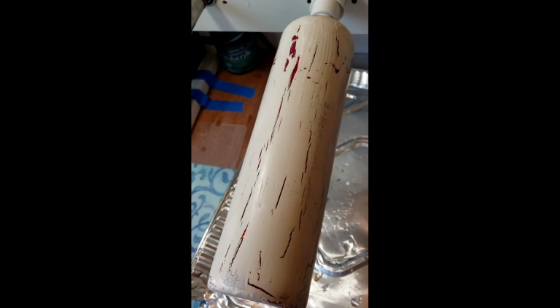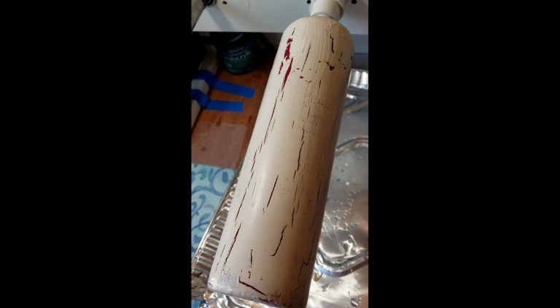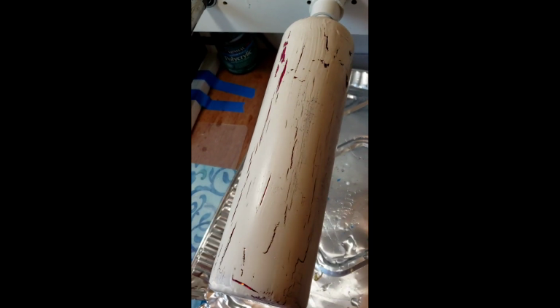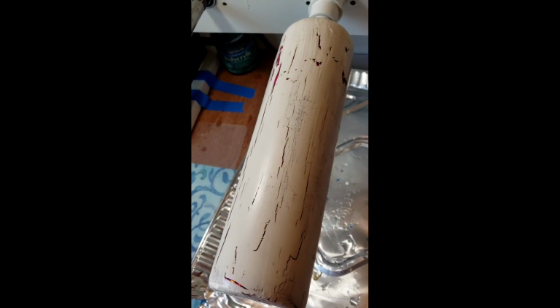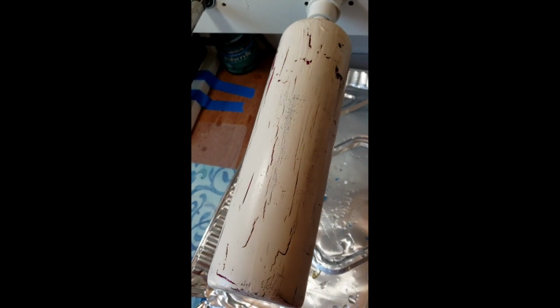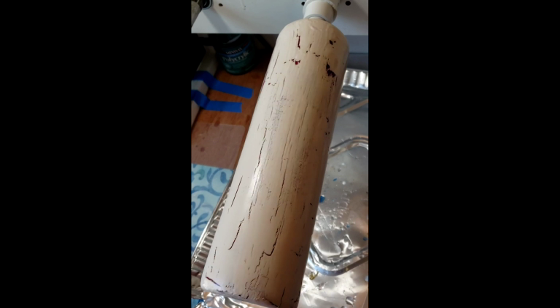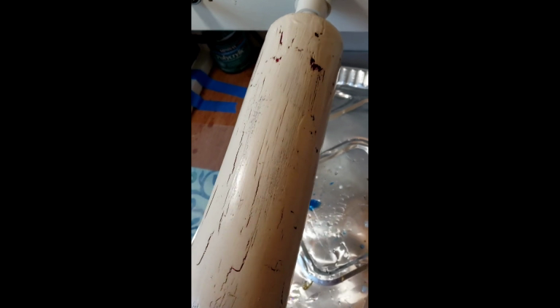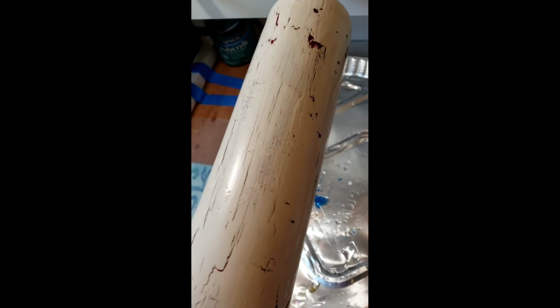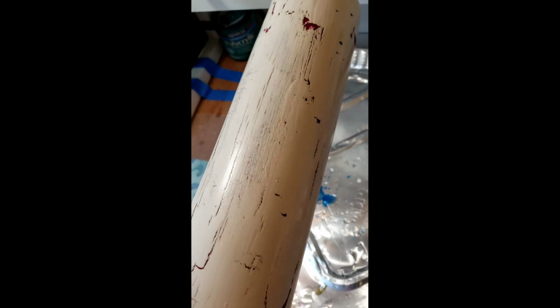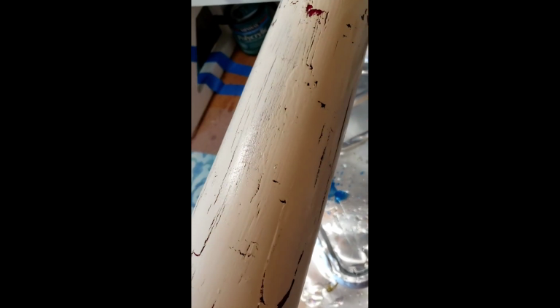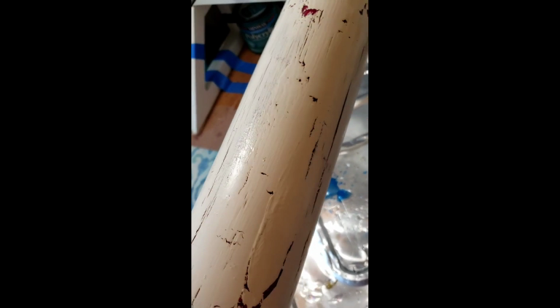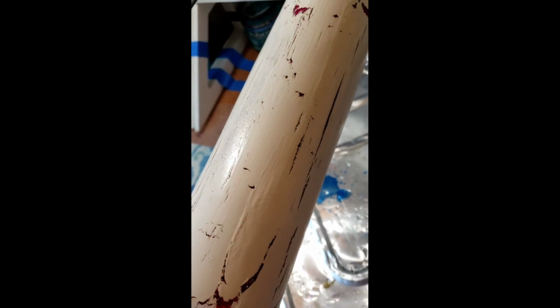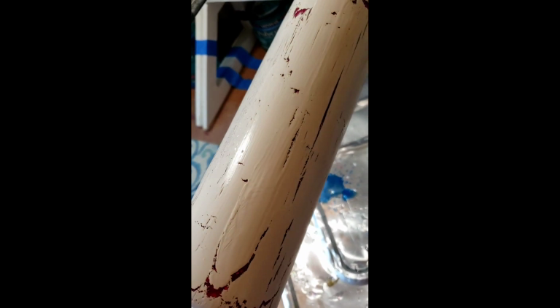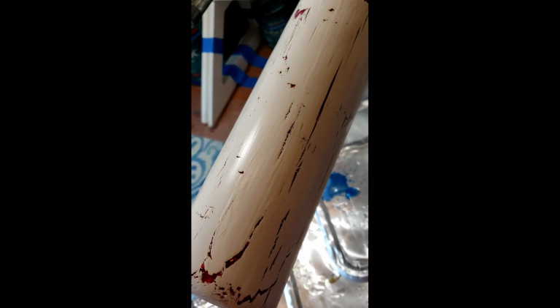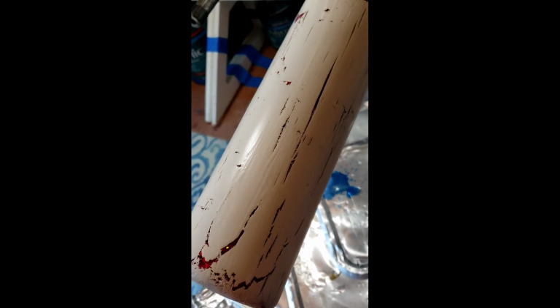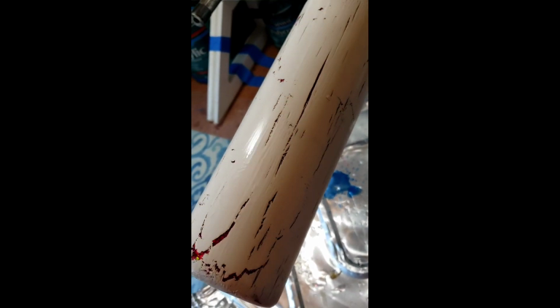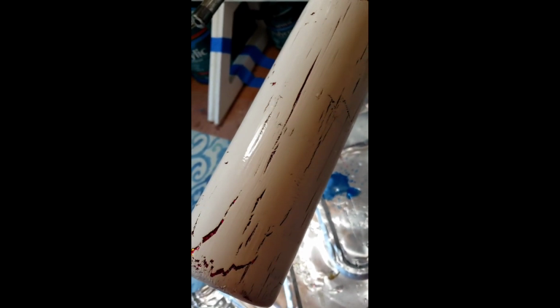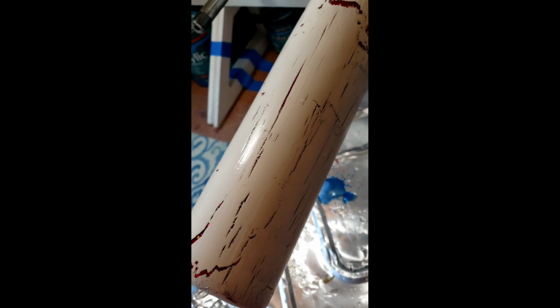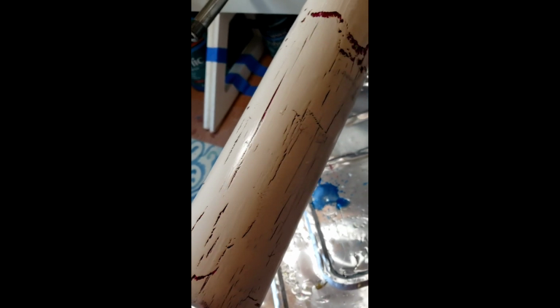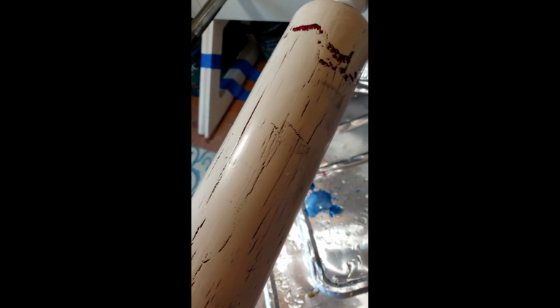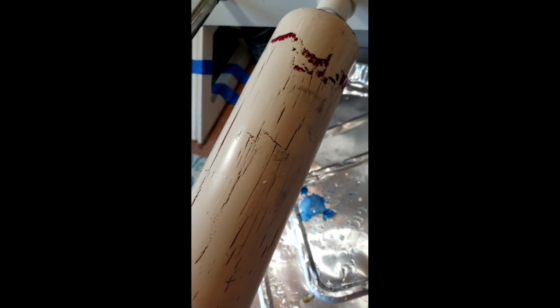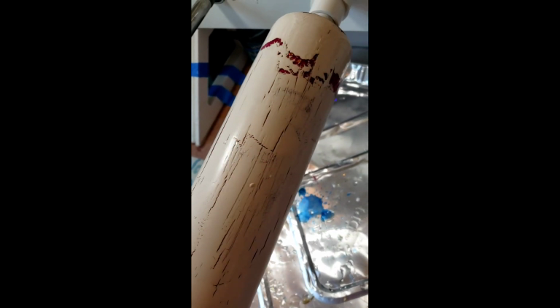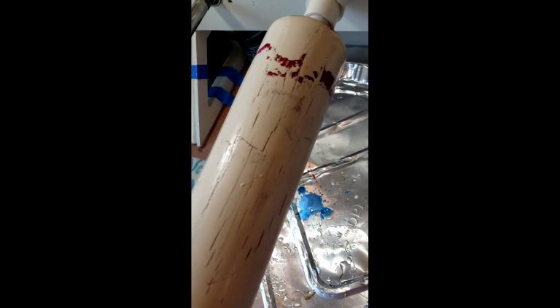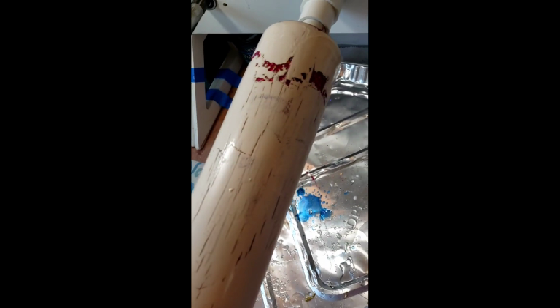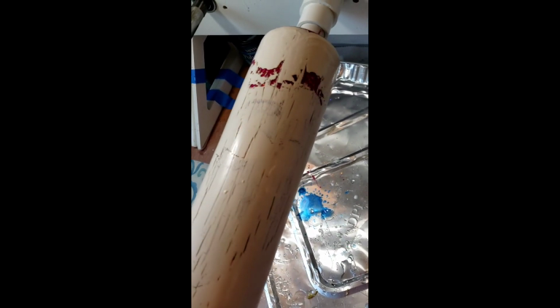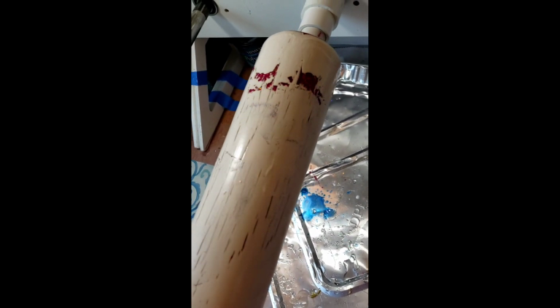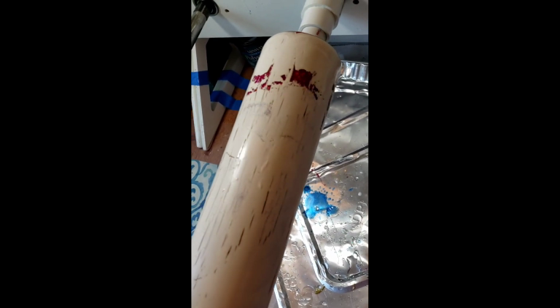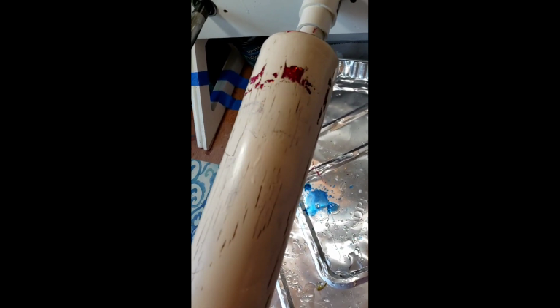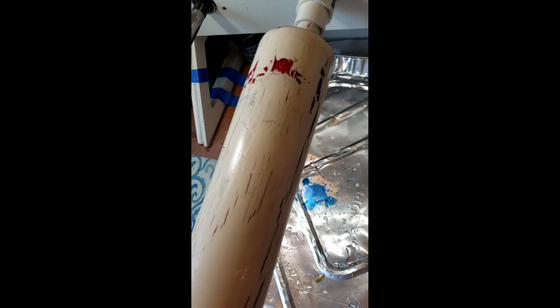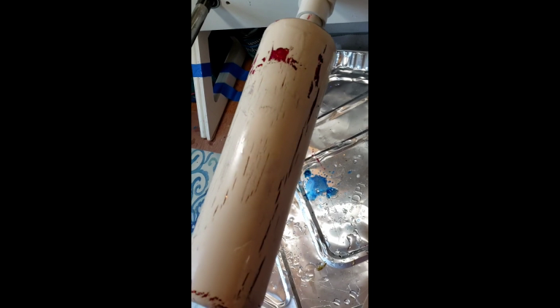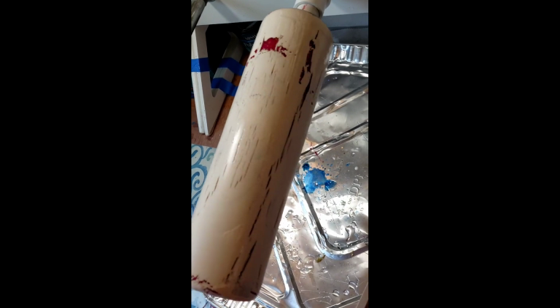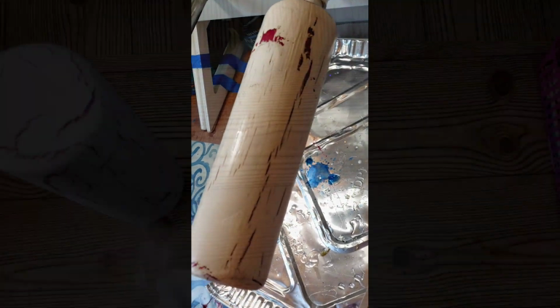I just put it on my spinner basically to show y'all the look — just how it was crackling and how it was looking — but I wouldn't suggest keeping it on there. I would just suggest putting it right straight up and down and just leaving it to dry.